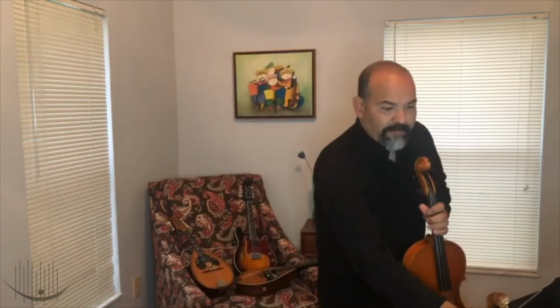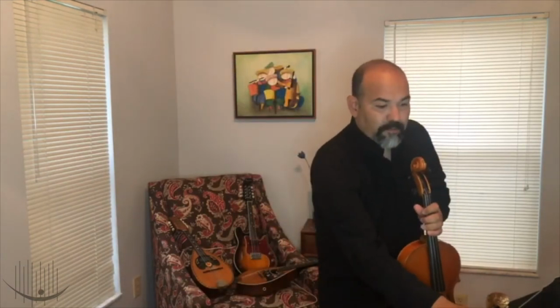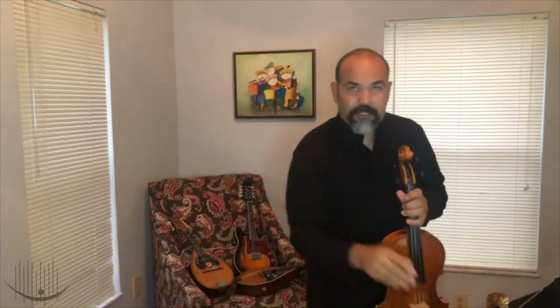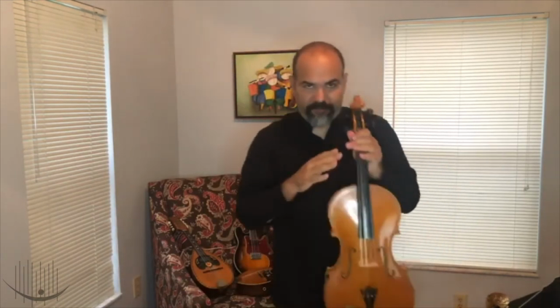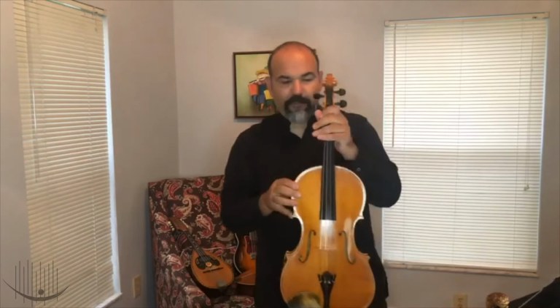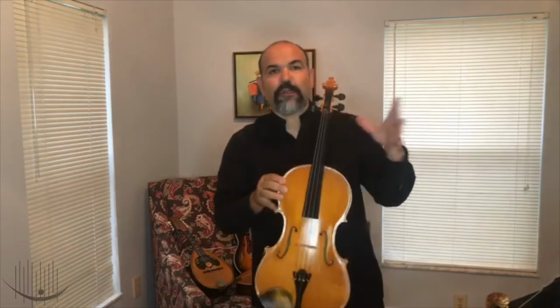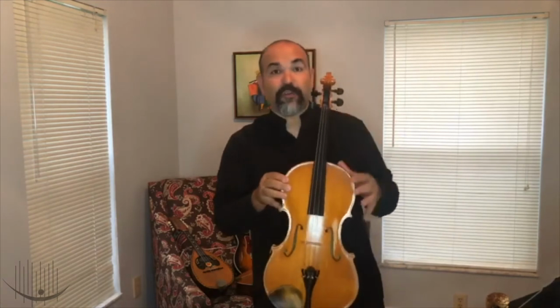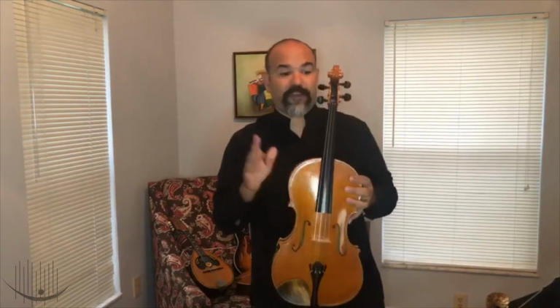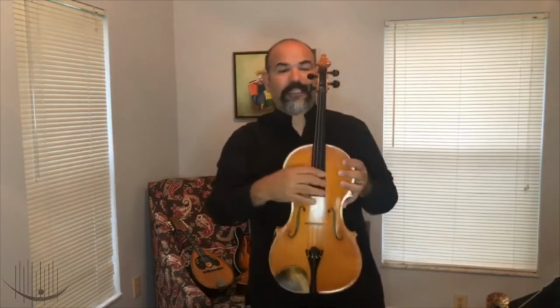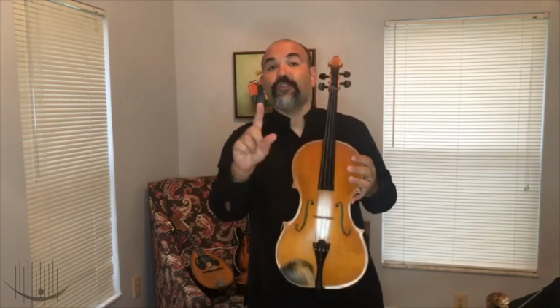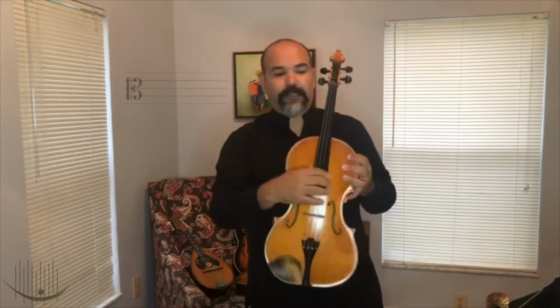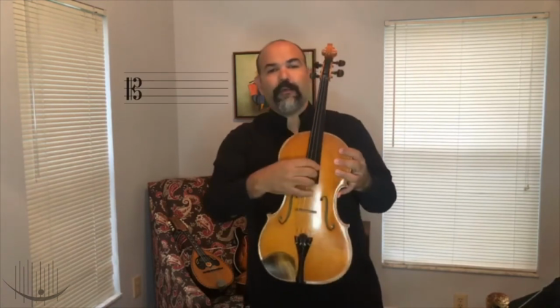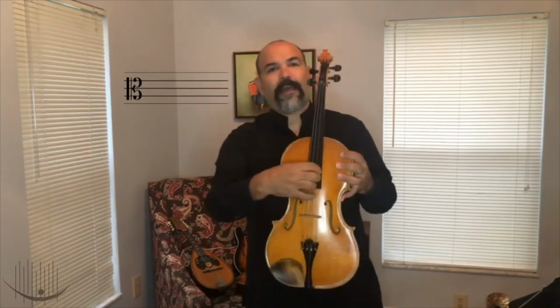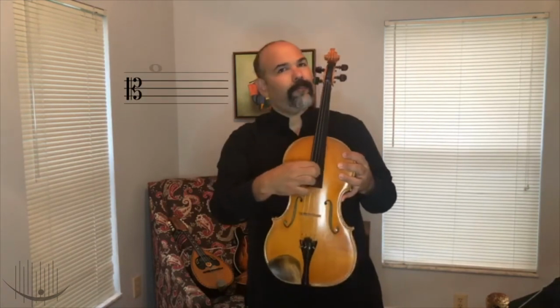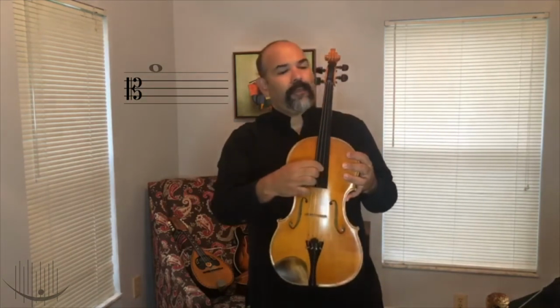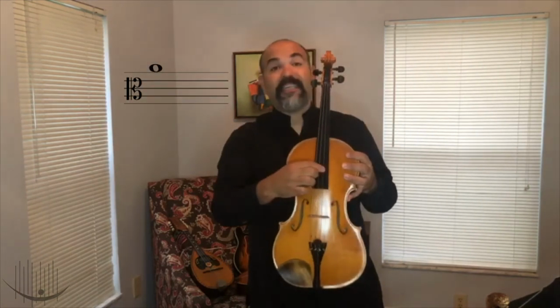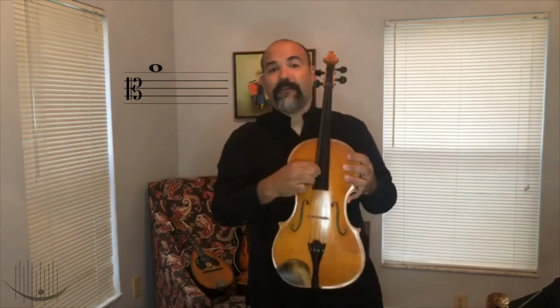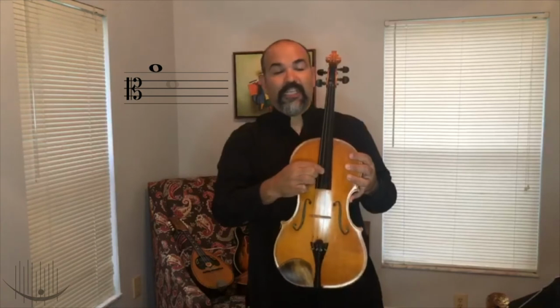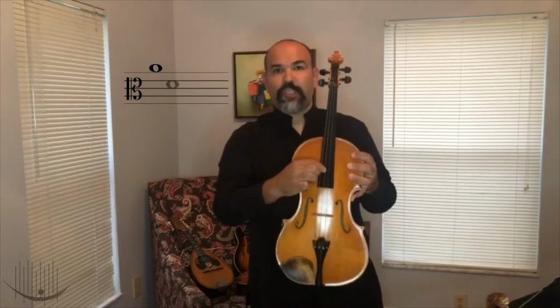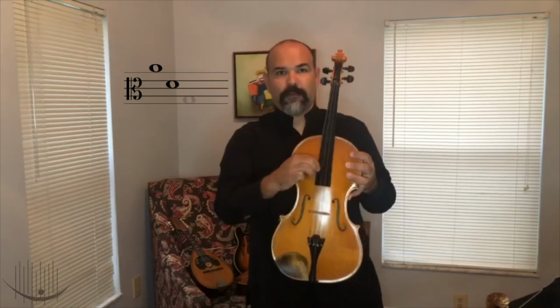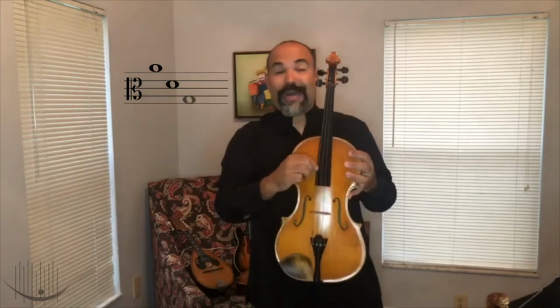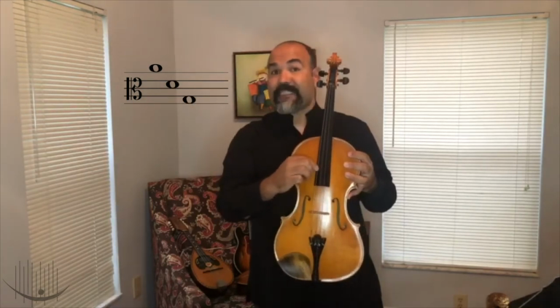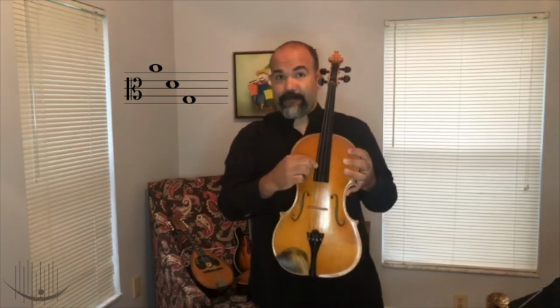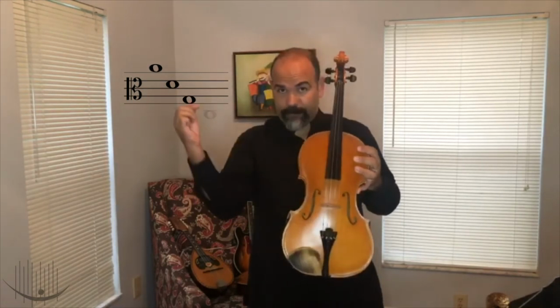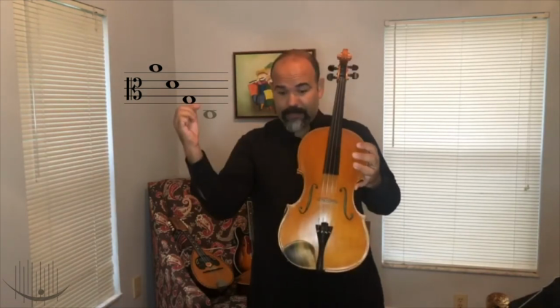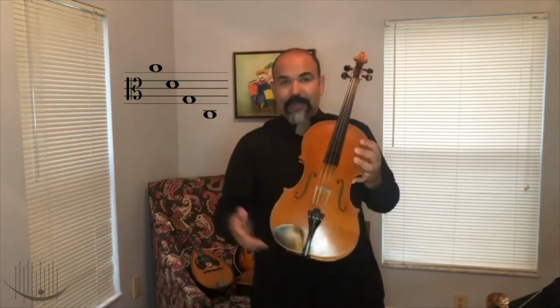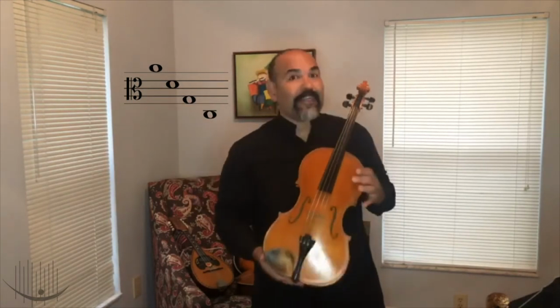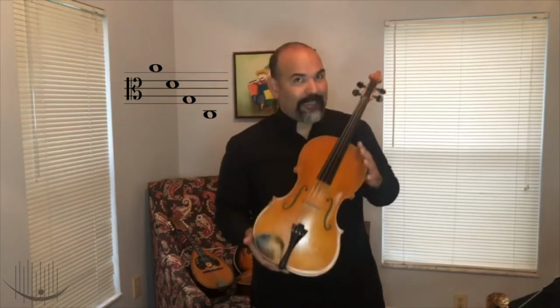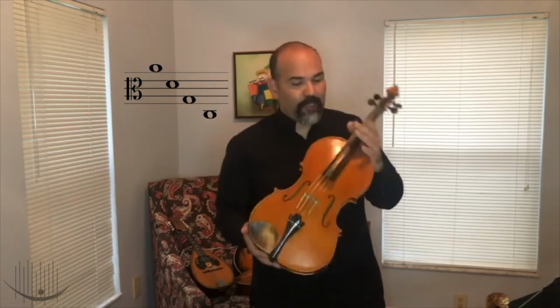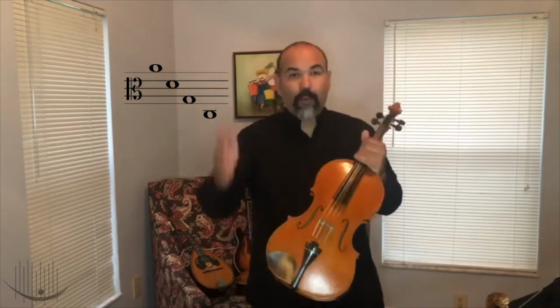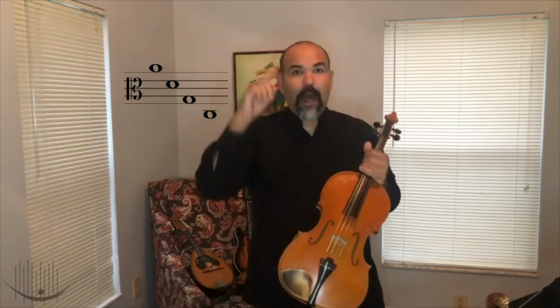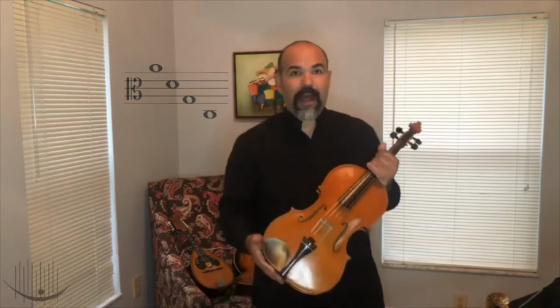The viola also has four strings like the violin, but they are tuned differently. We have A, D, G, and C — exactly like the cello, but one octave higher. And we are going to see that later on with Mr. Shetloff.